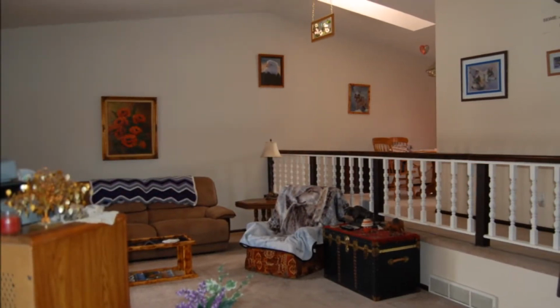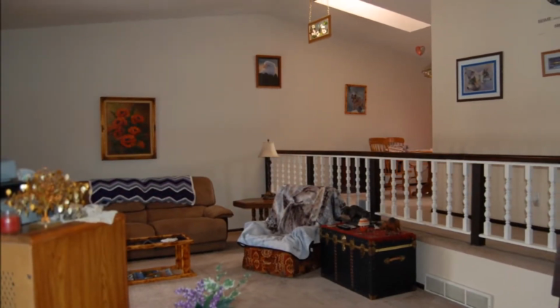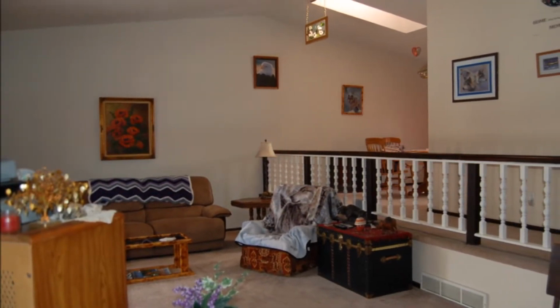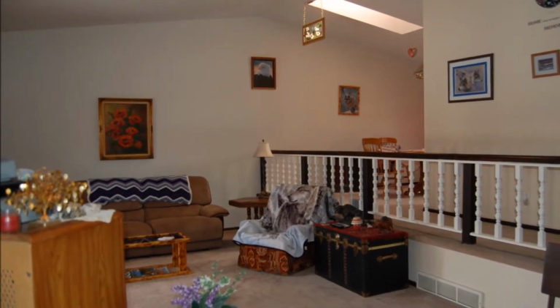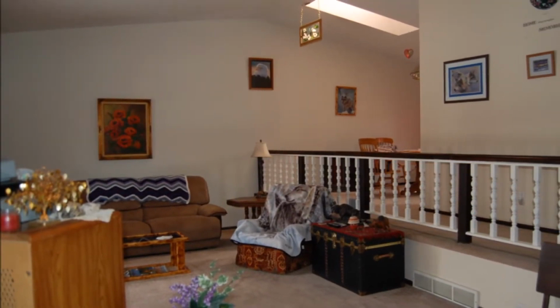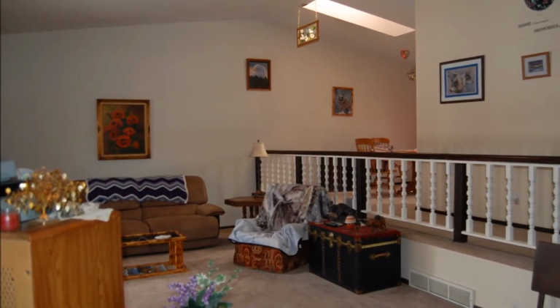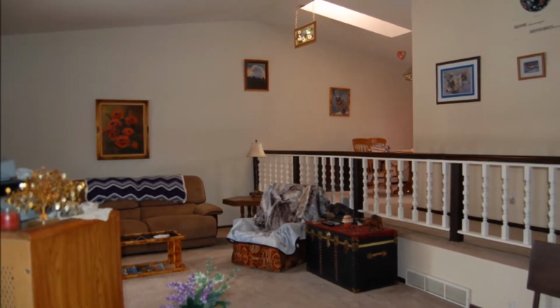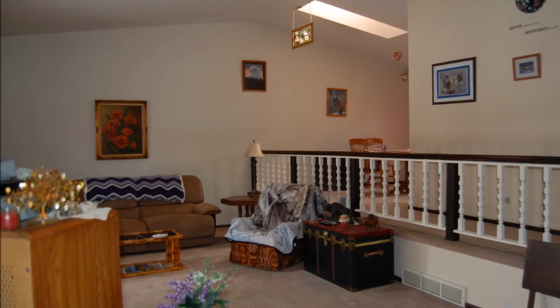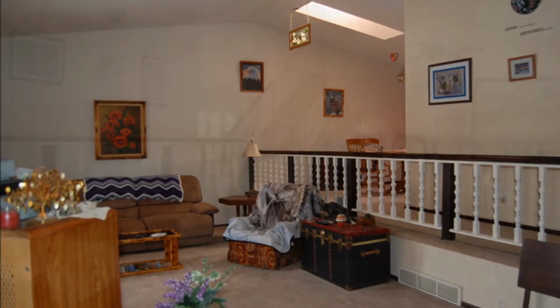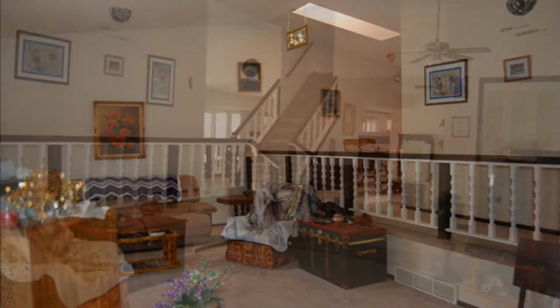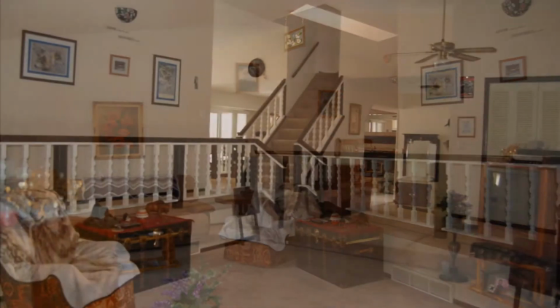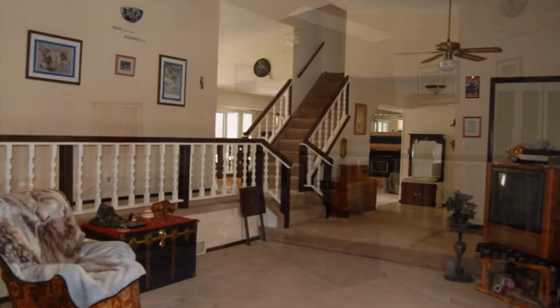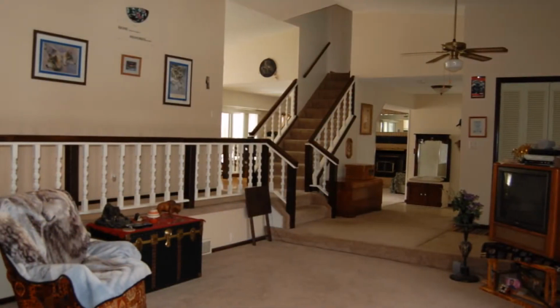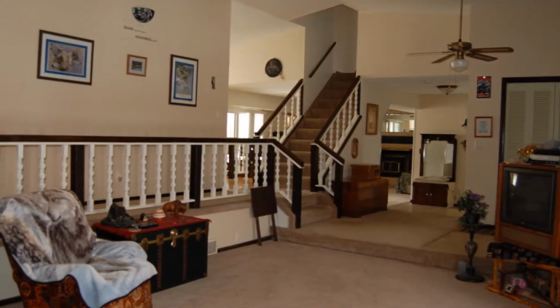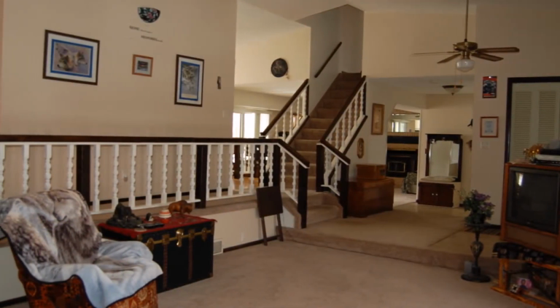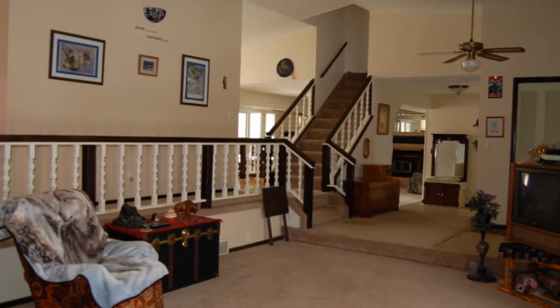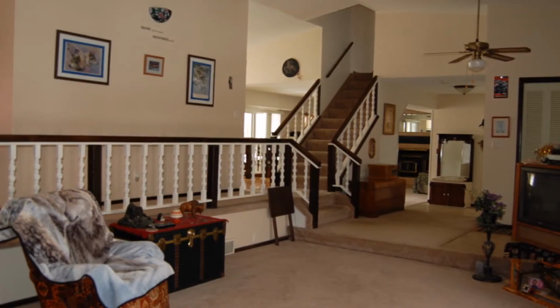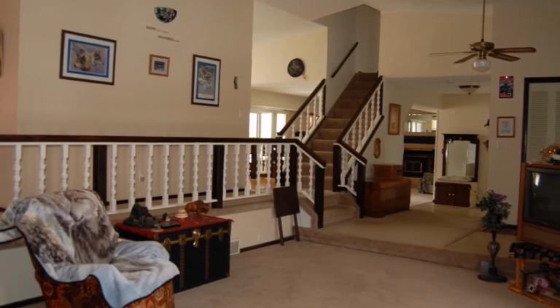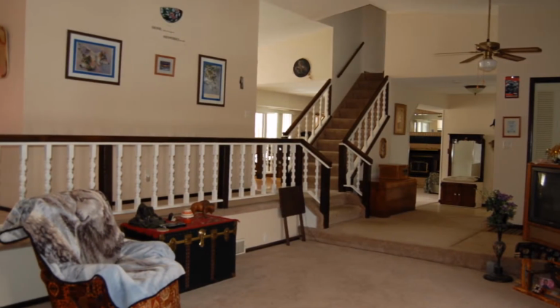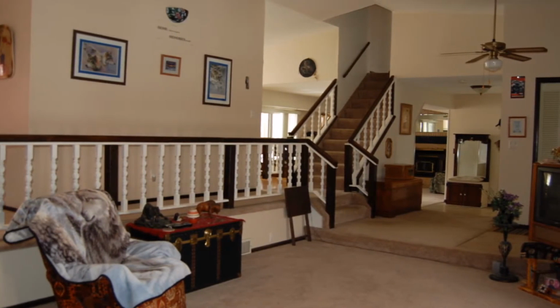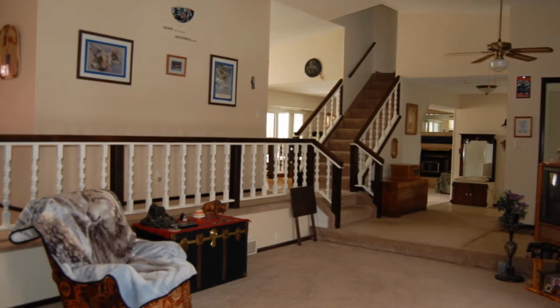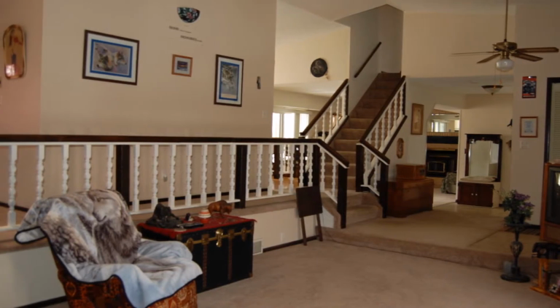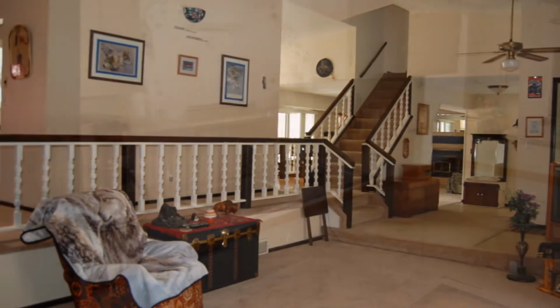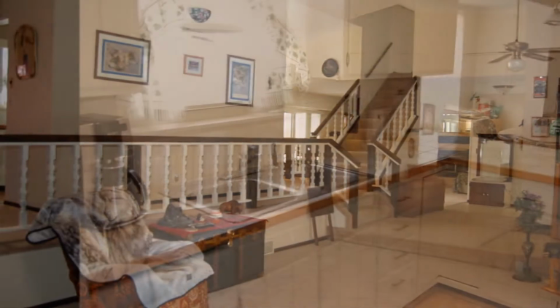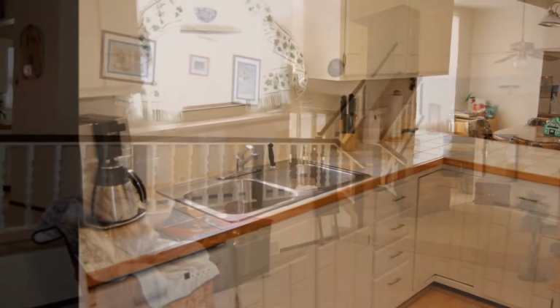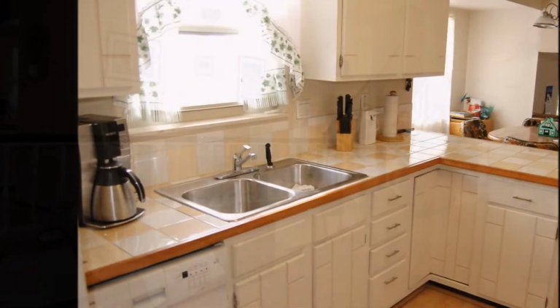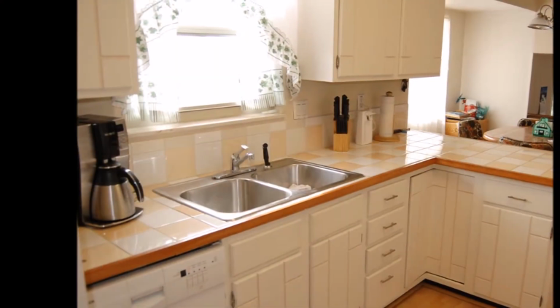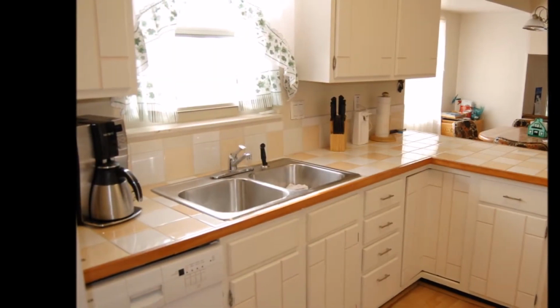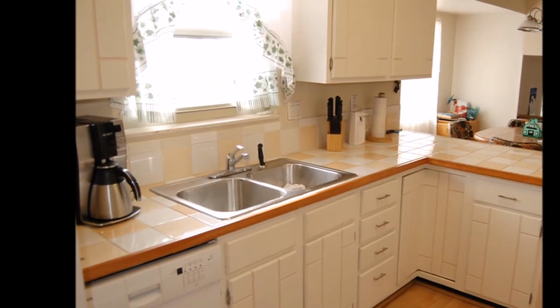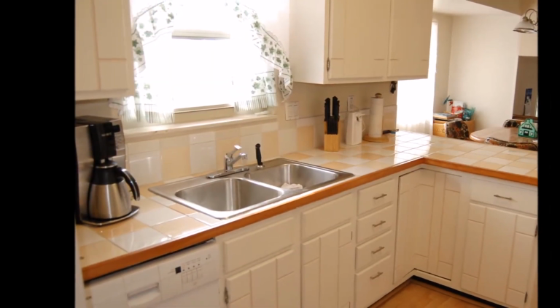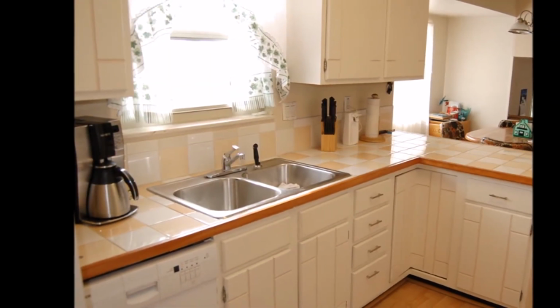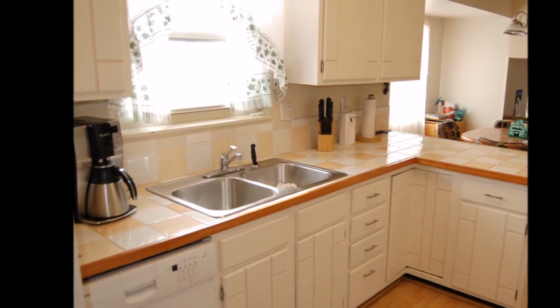As we enter the home, please notice the open multi-level floor plan. From the living room, step up to the bright formal dining room, kitchen, and breakfast area.